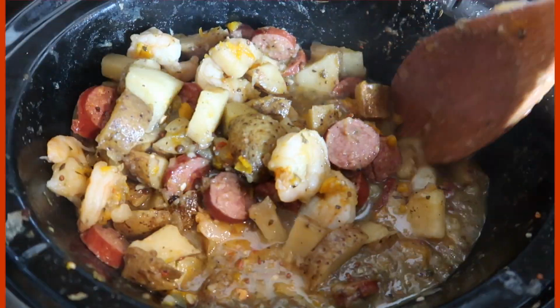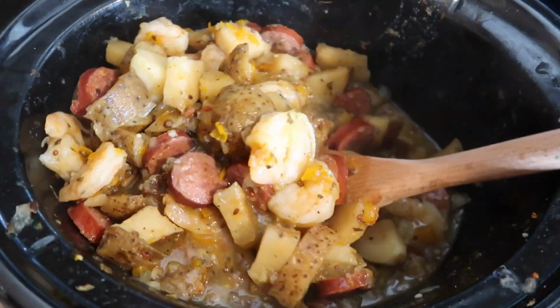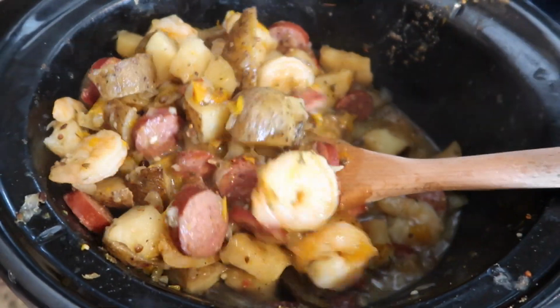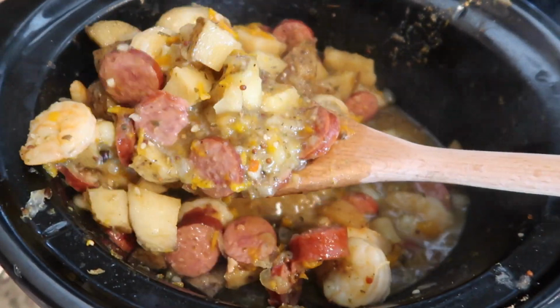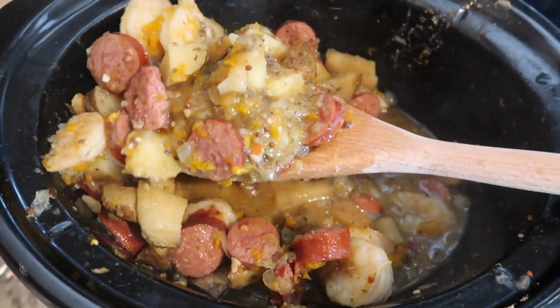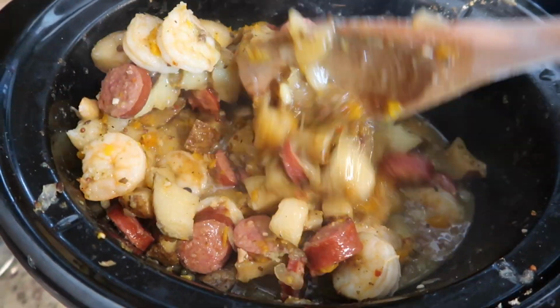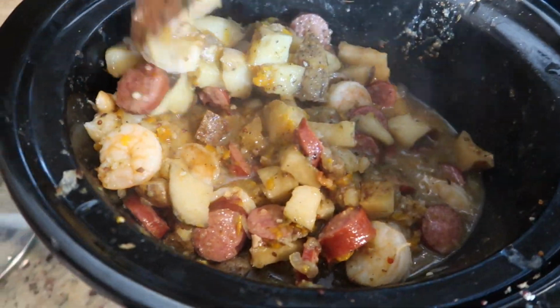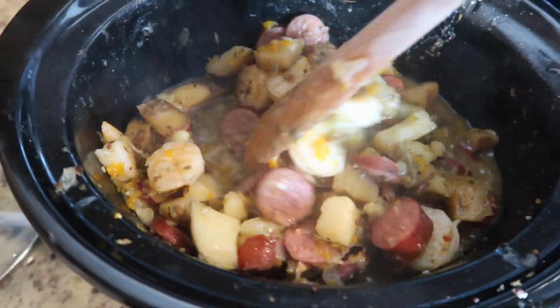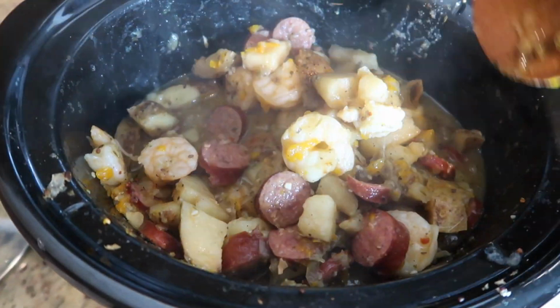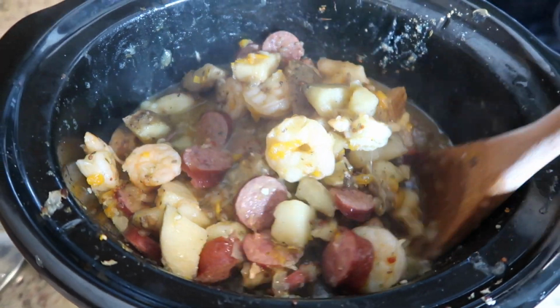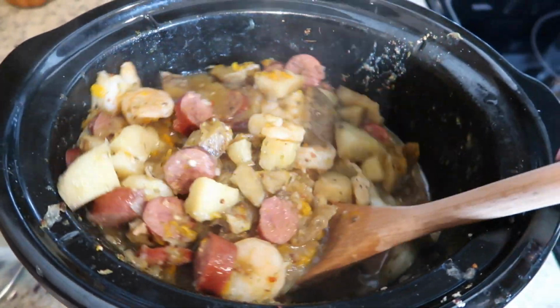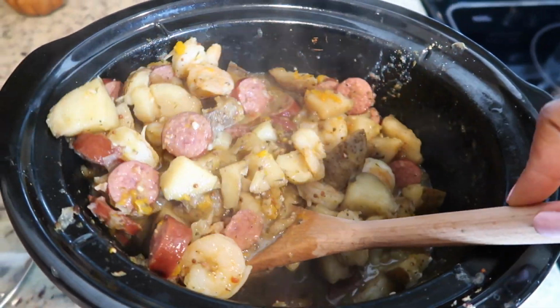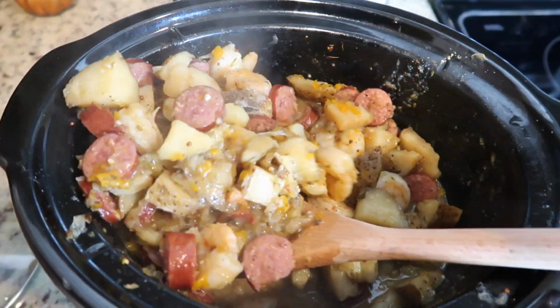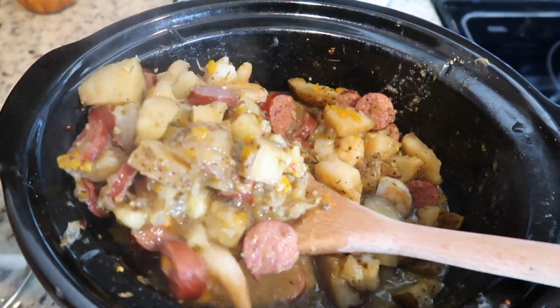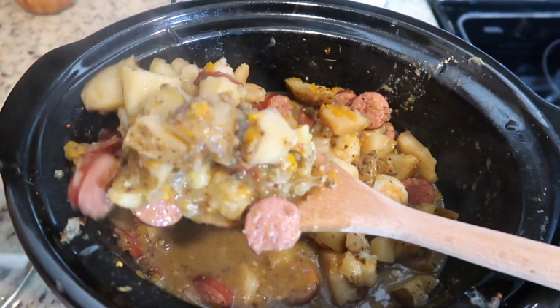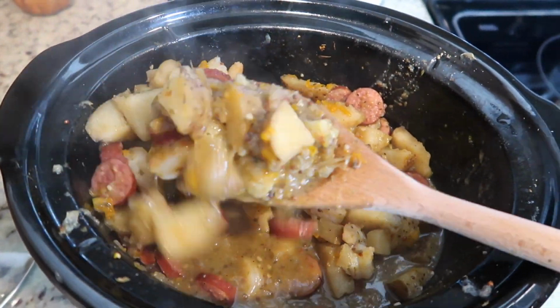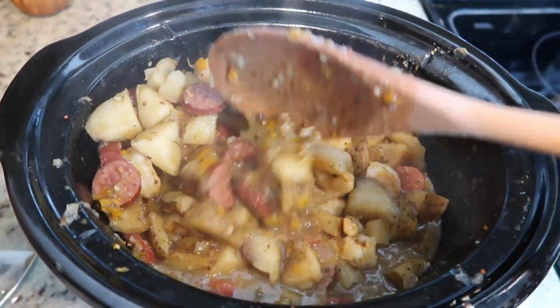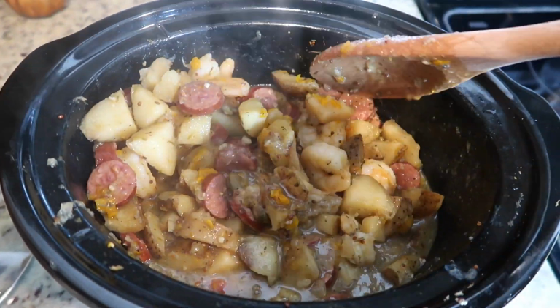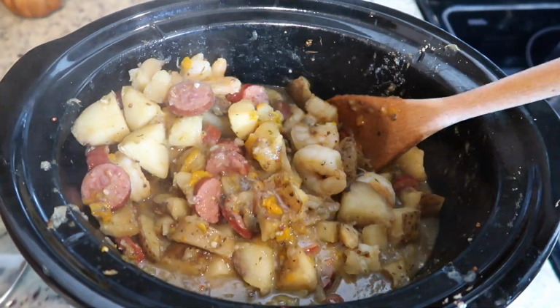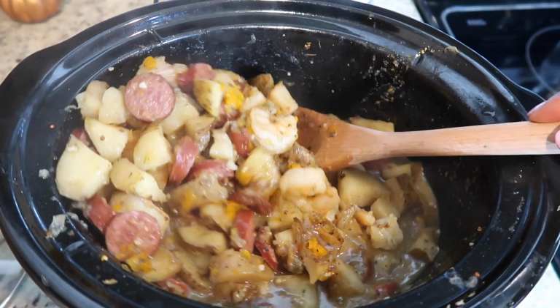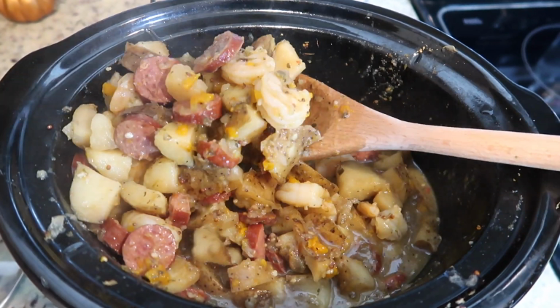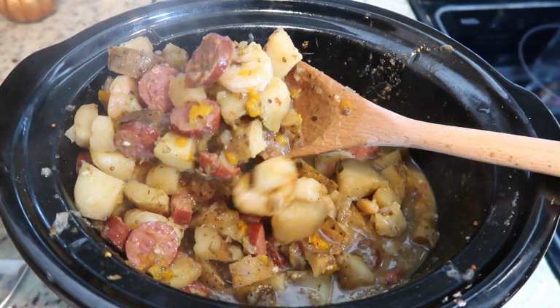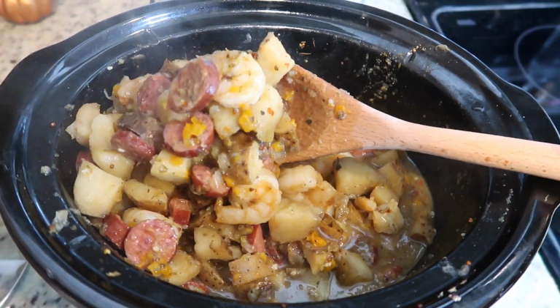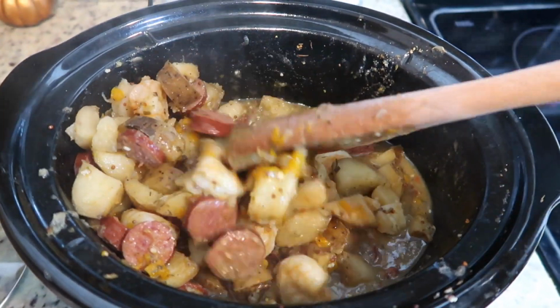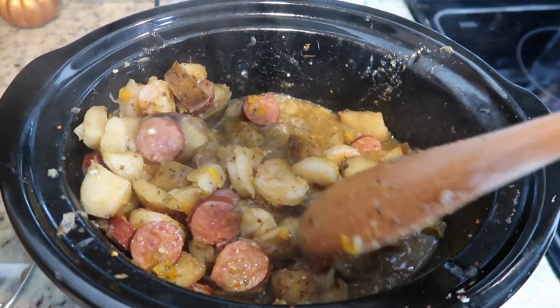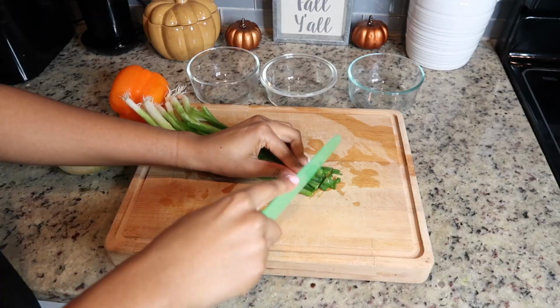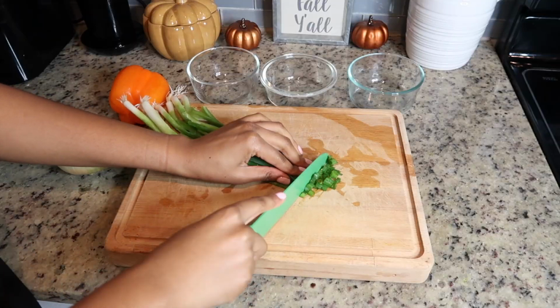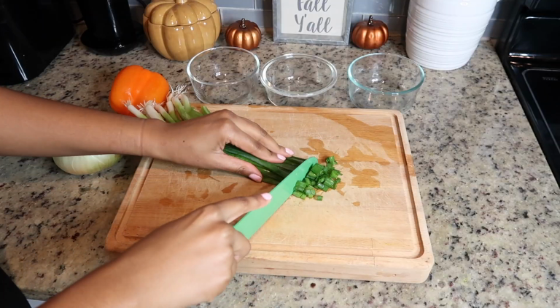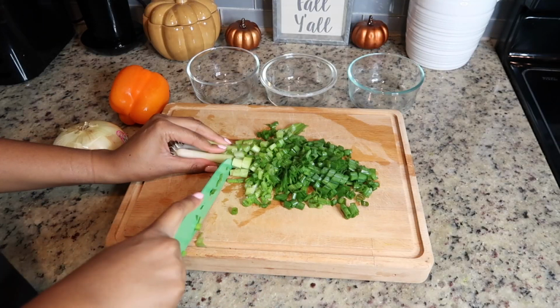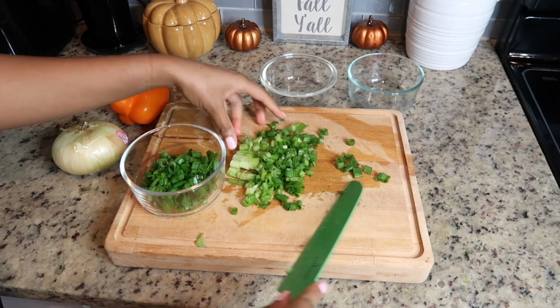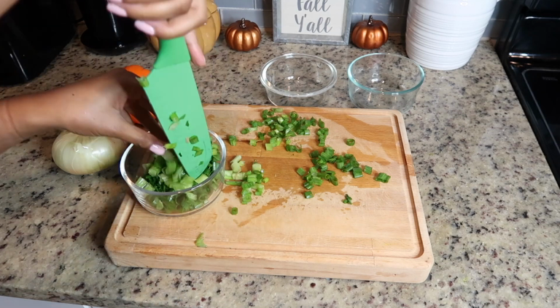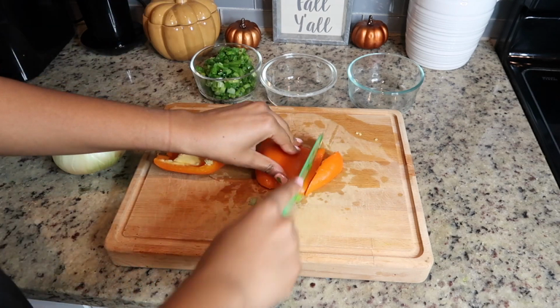This recipe I think is my favorite — I know I've said this about every single one, but this one is one I'll probably cook the most often. It is so delicious. This is my crock pot Cajun shrimp boil, and it is so simple to make.